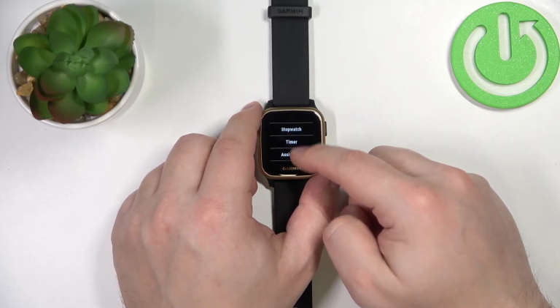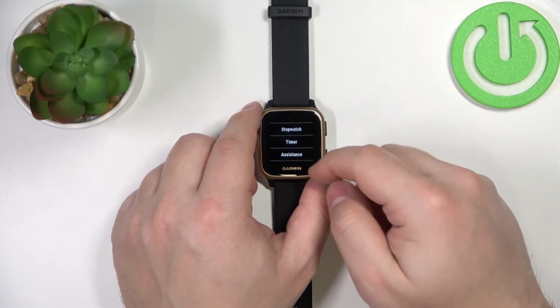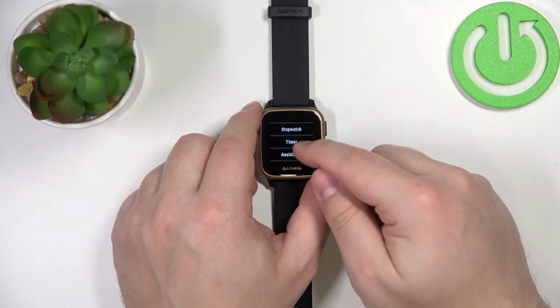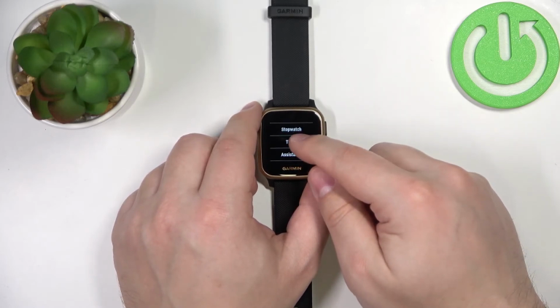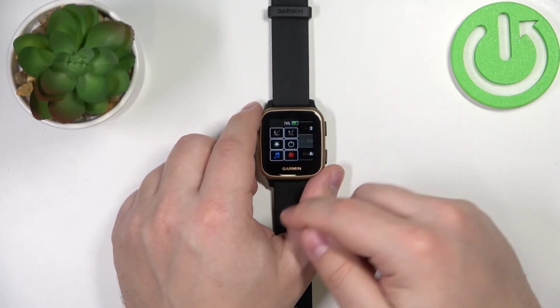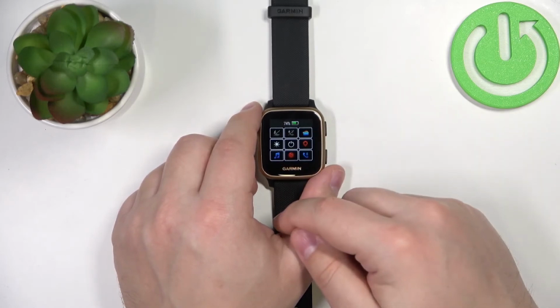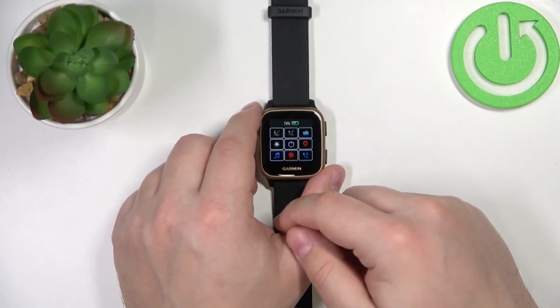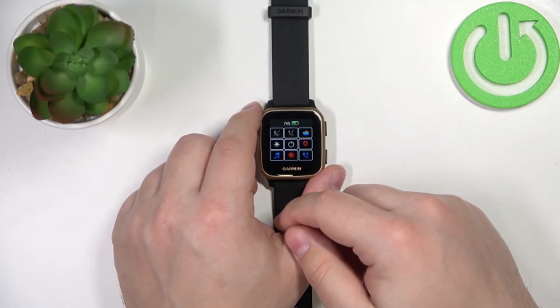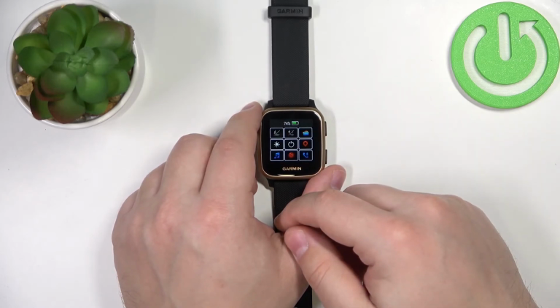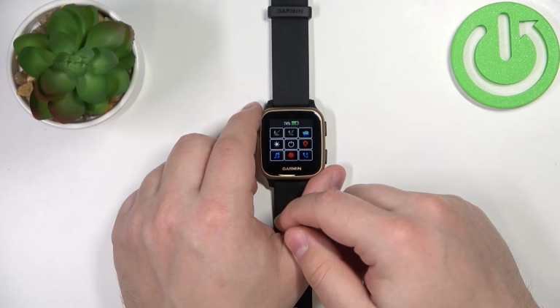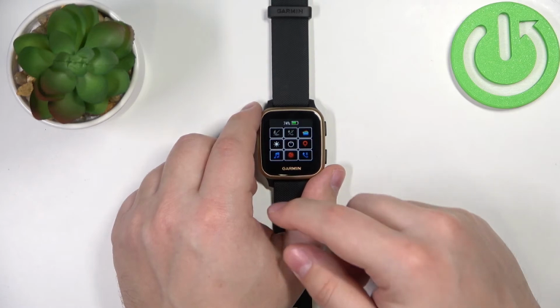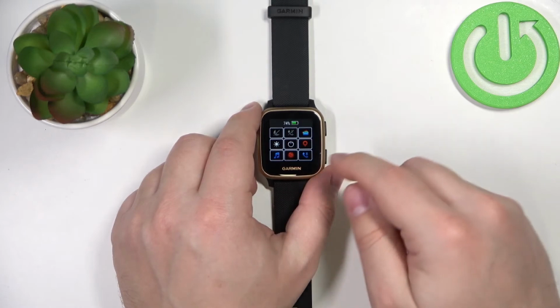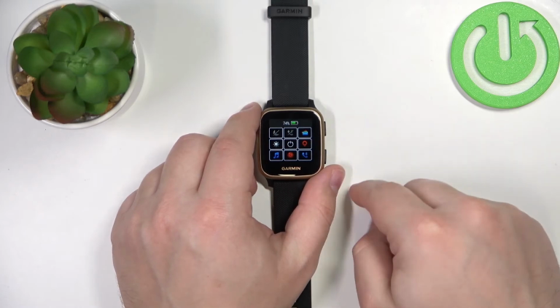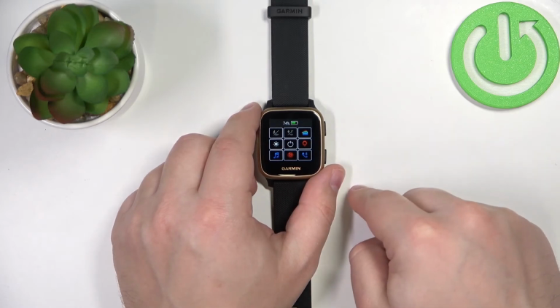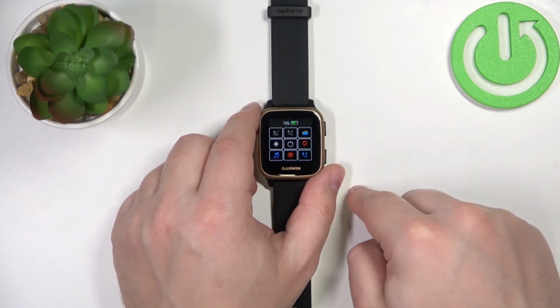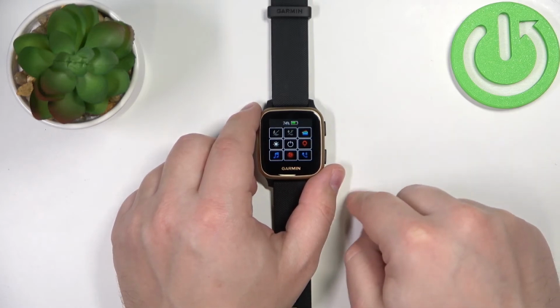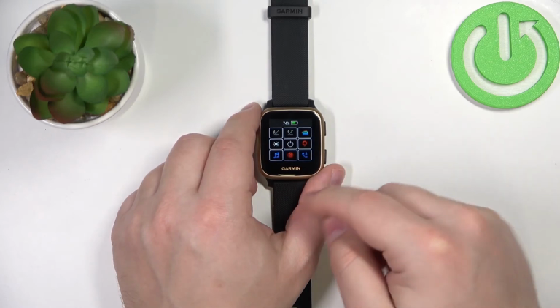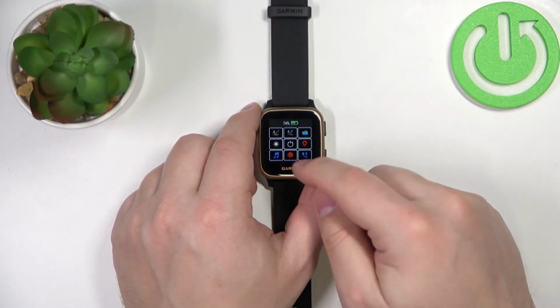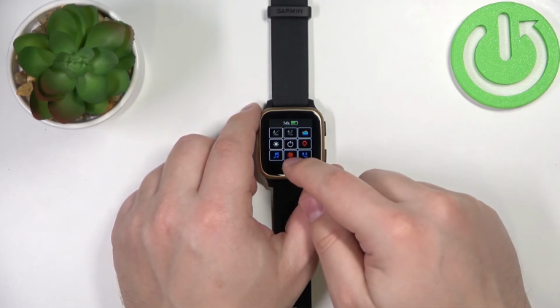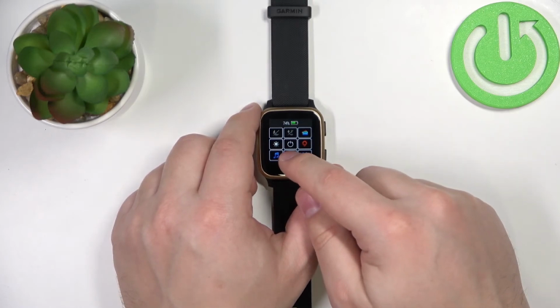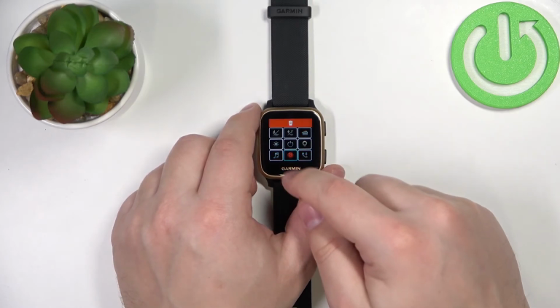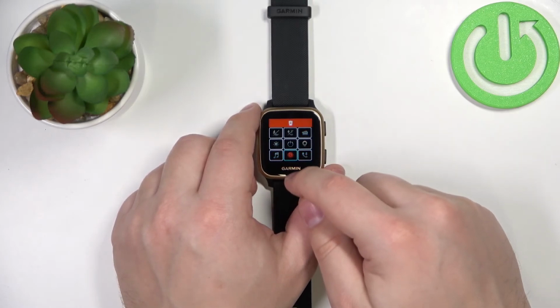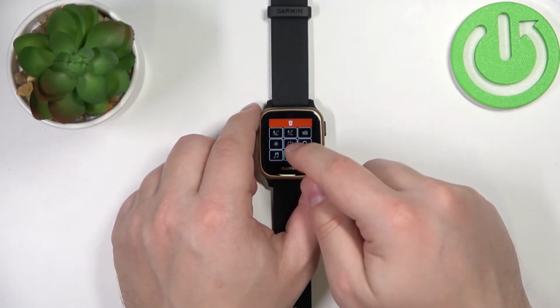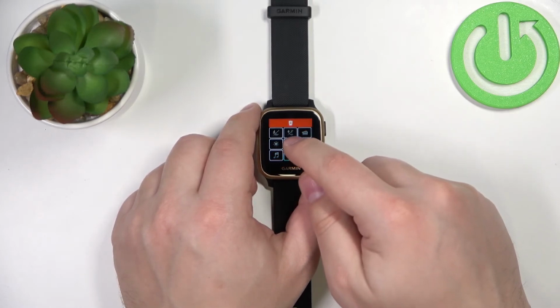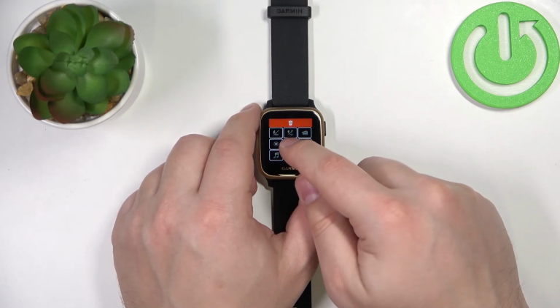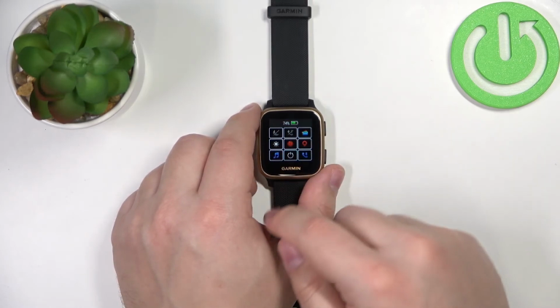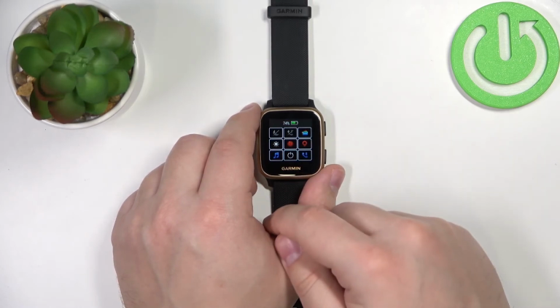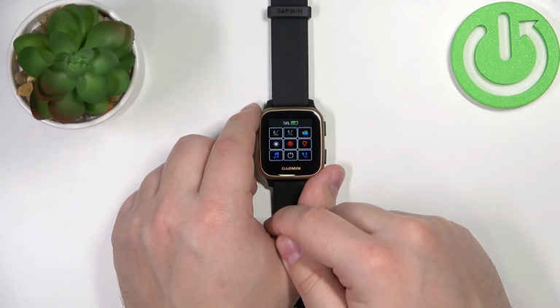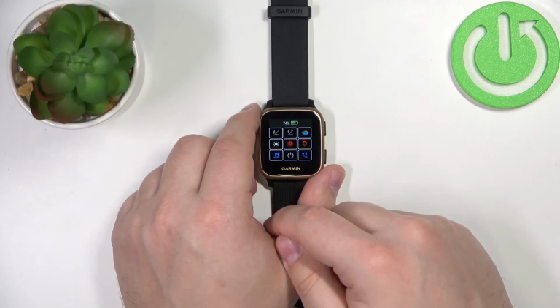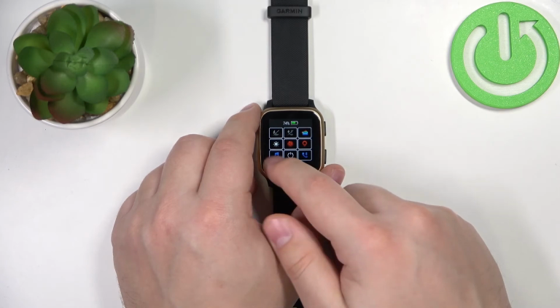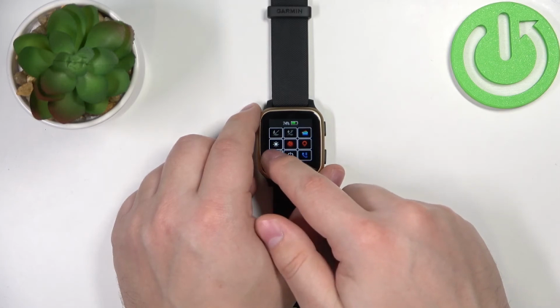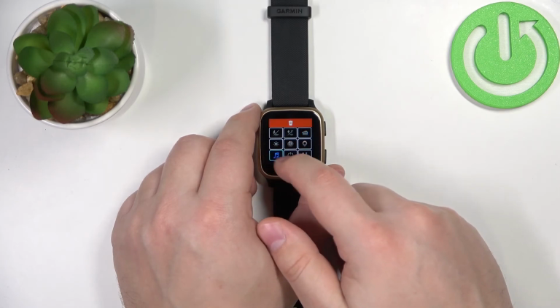For example, let's add Timer. And to change the order of the list, you can tap on one icon and then tap on the second one to swap their places.